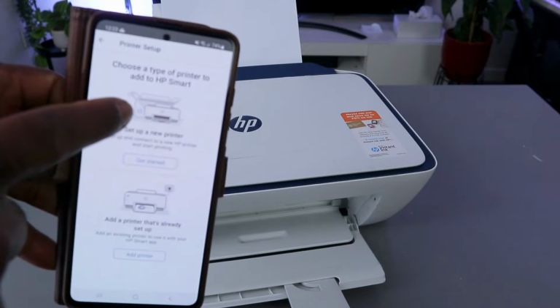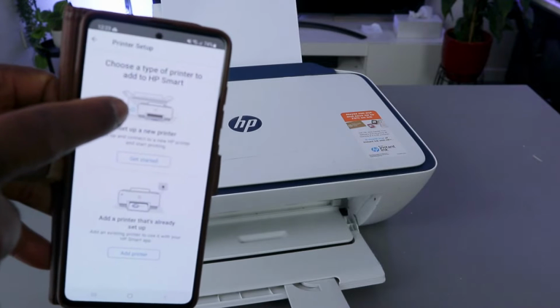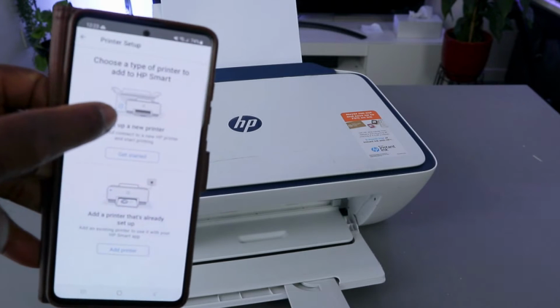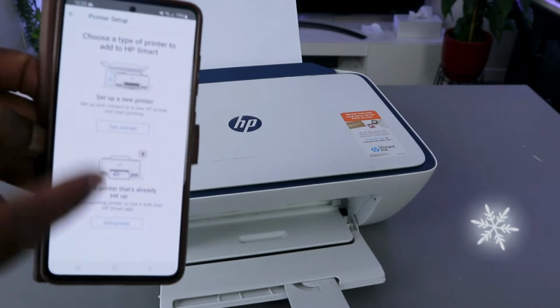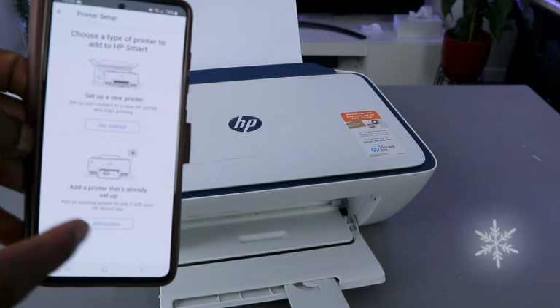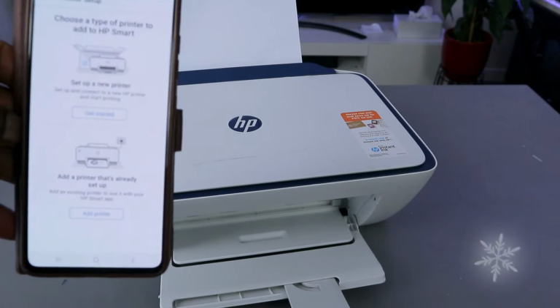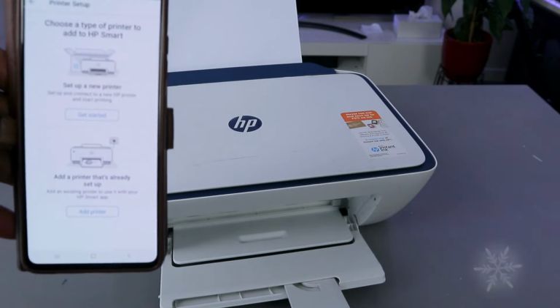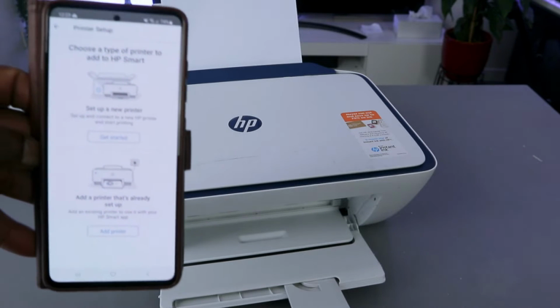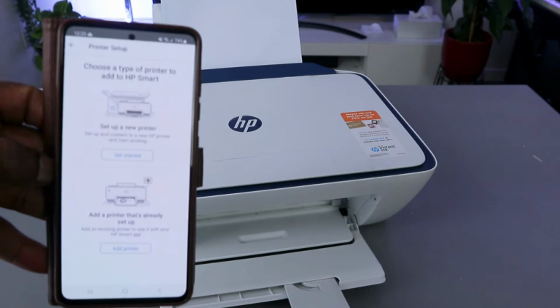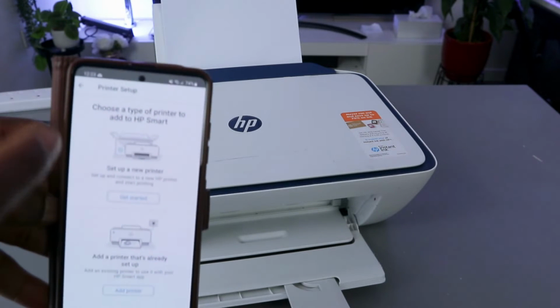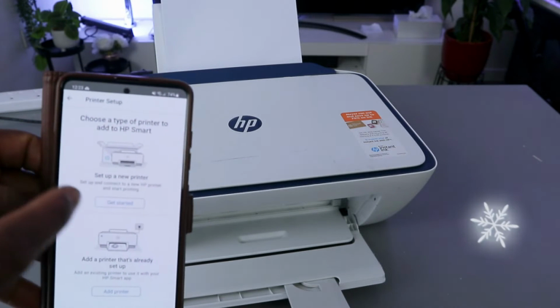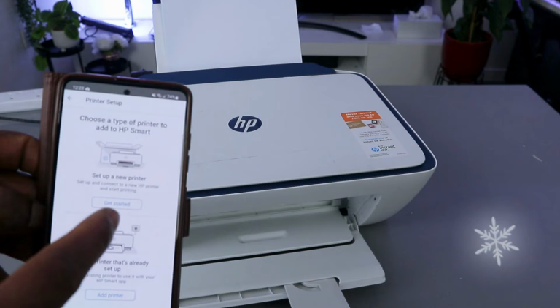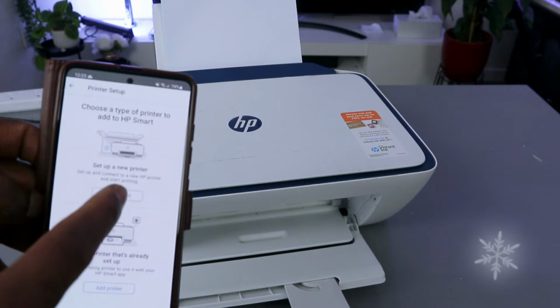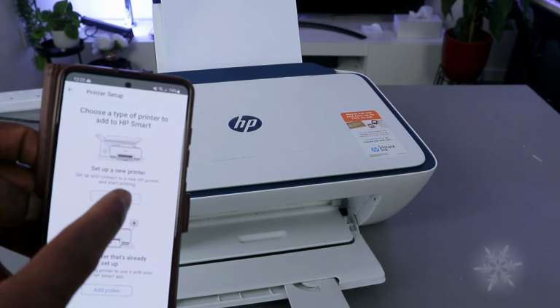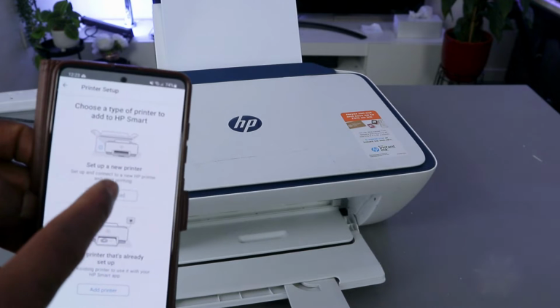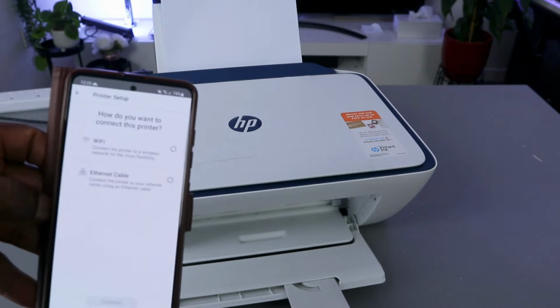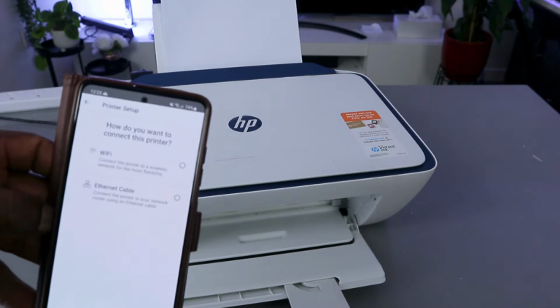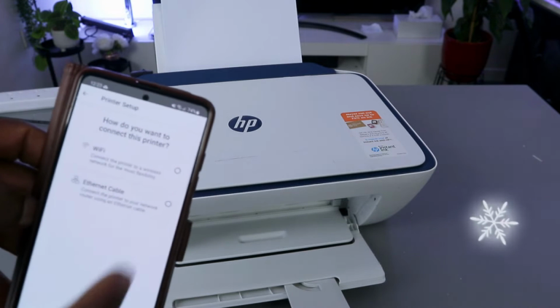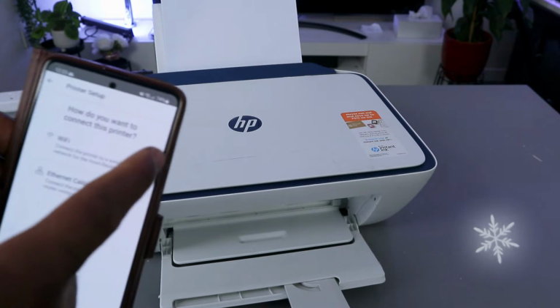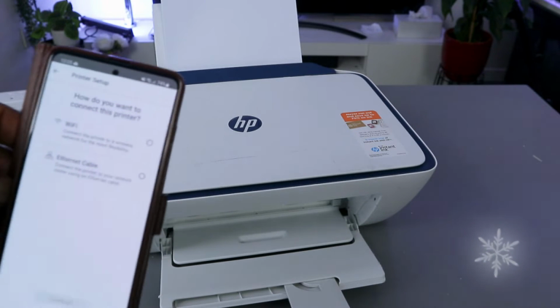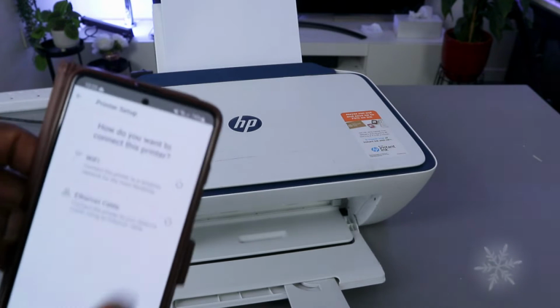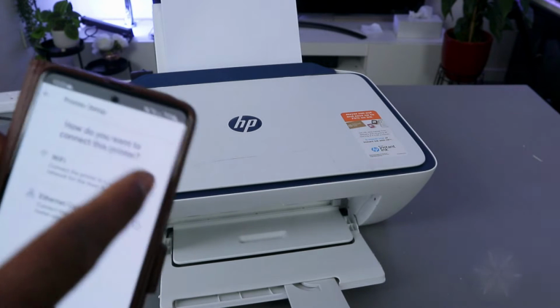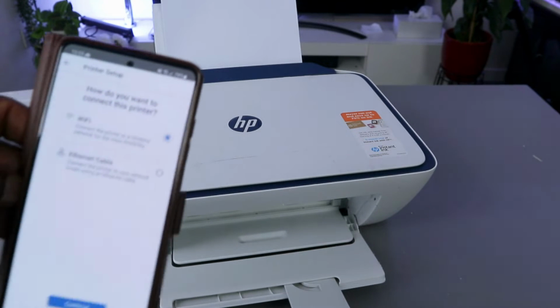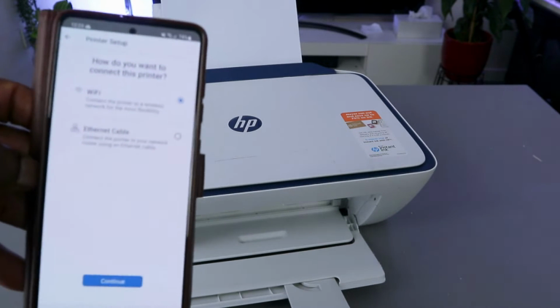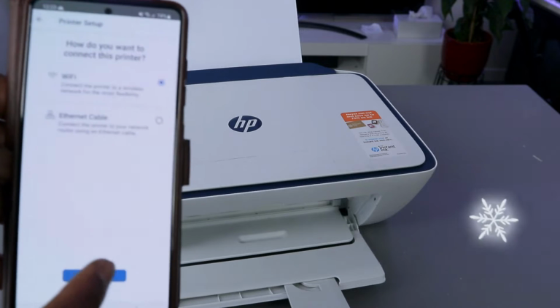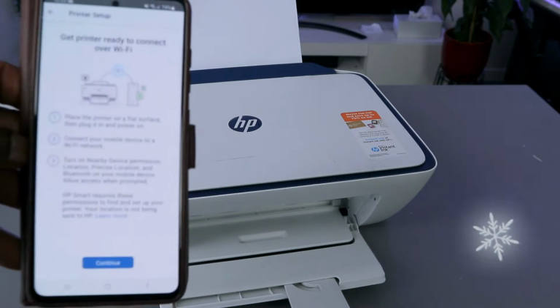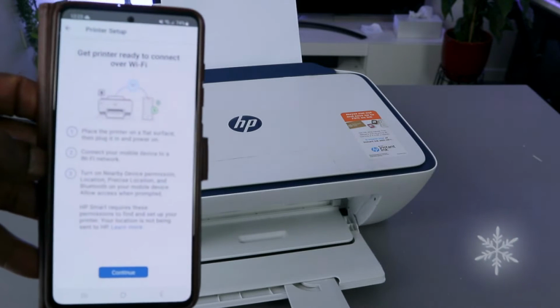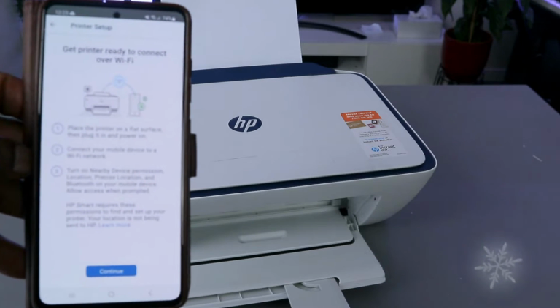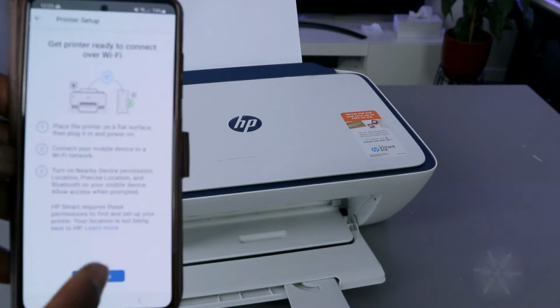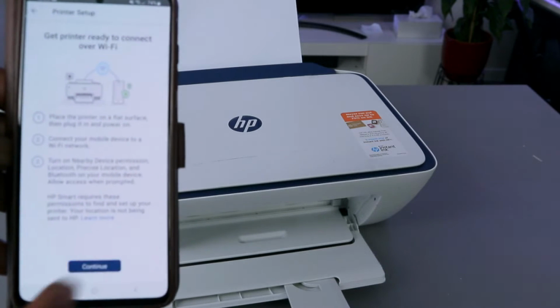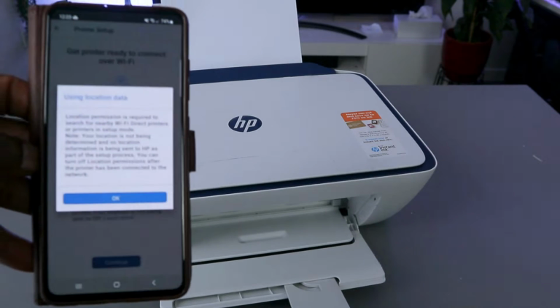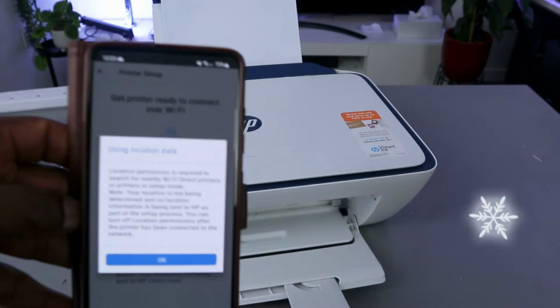You can choose the first or second option — the second one is for a printer already on Wi-Fi. Select the first one if it's a new printer. Let's get started: select your Wi-Fi network, click continue, and click continue again.